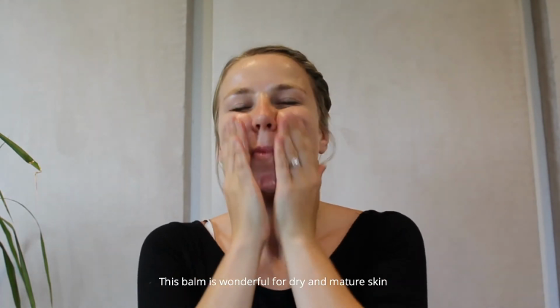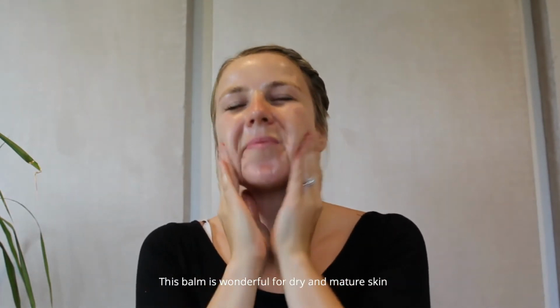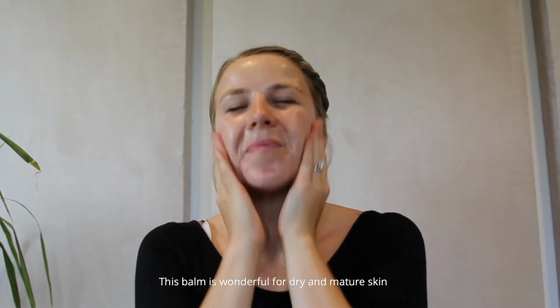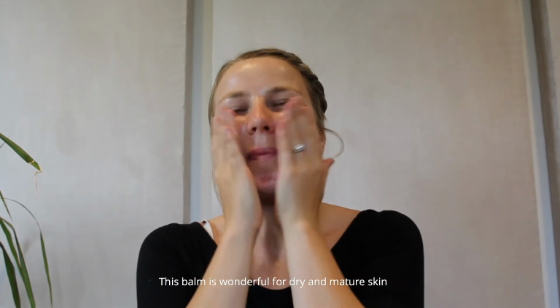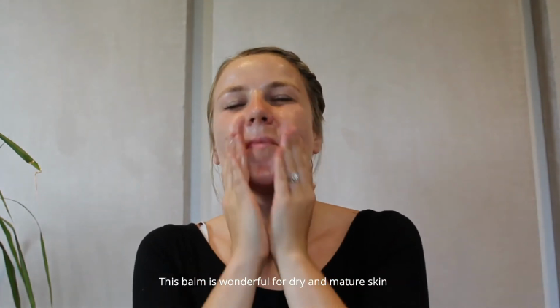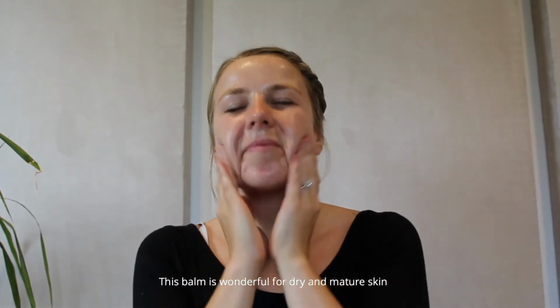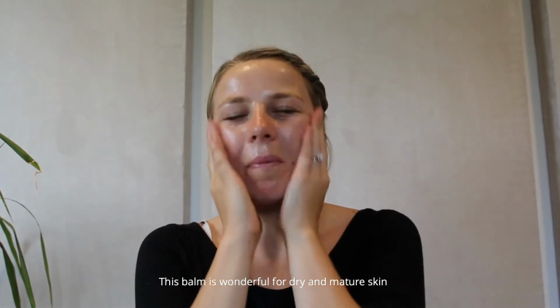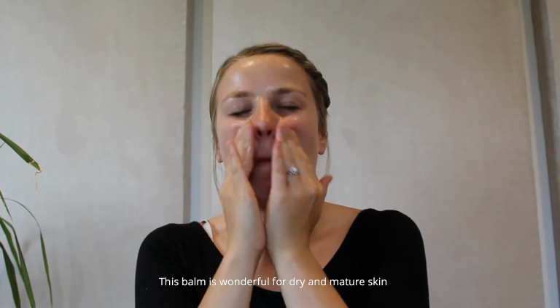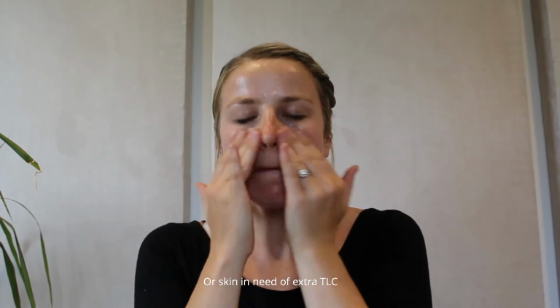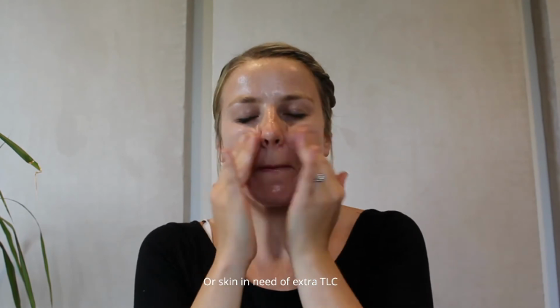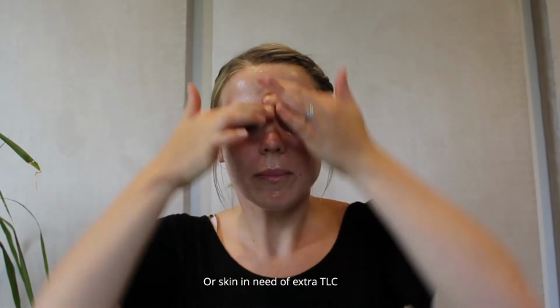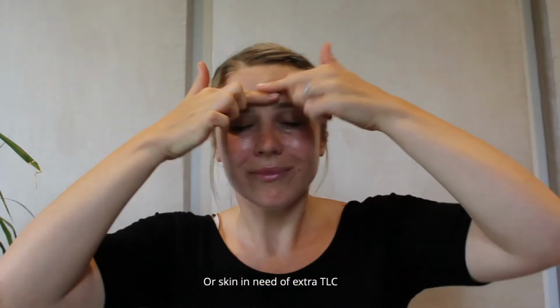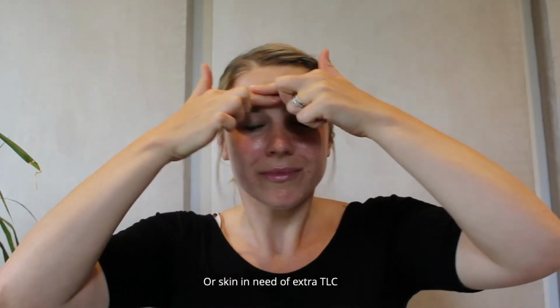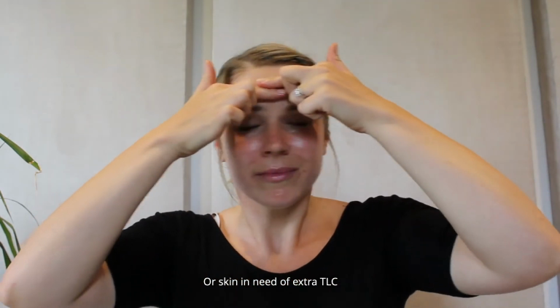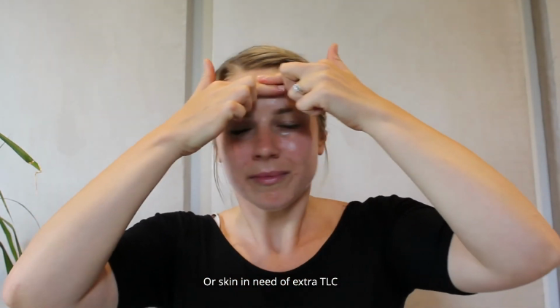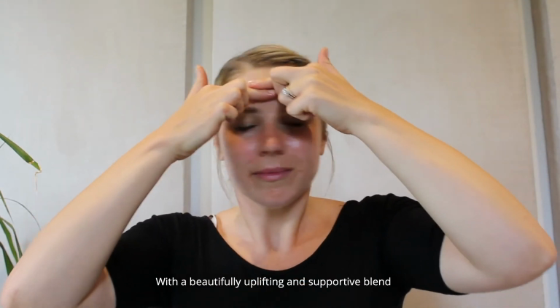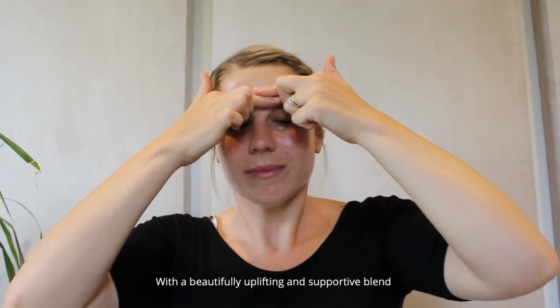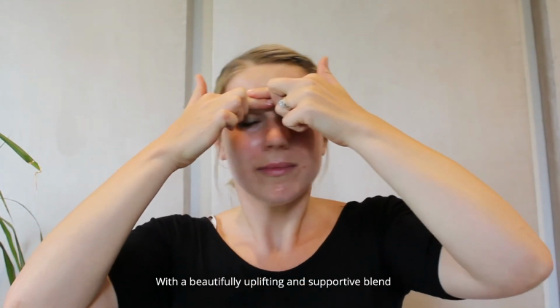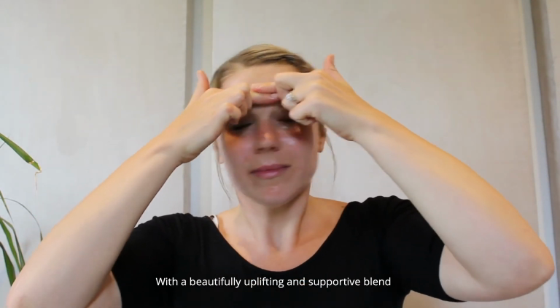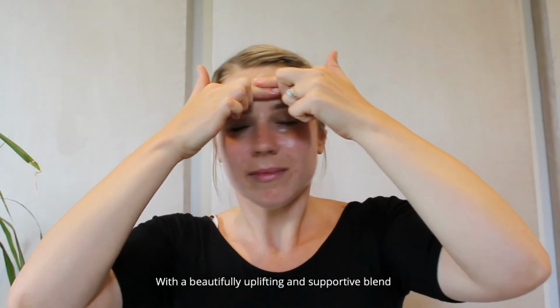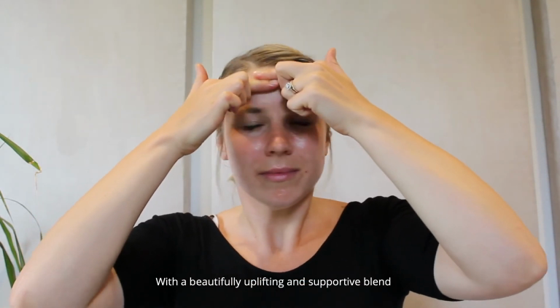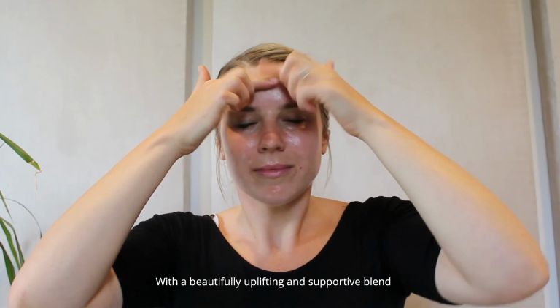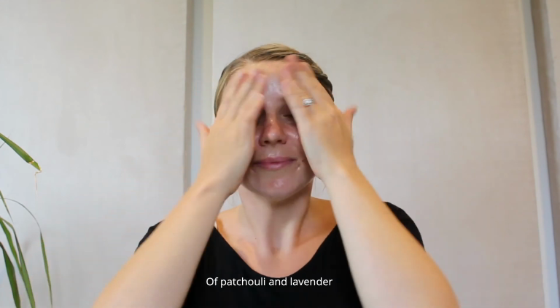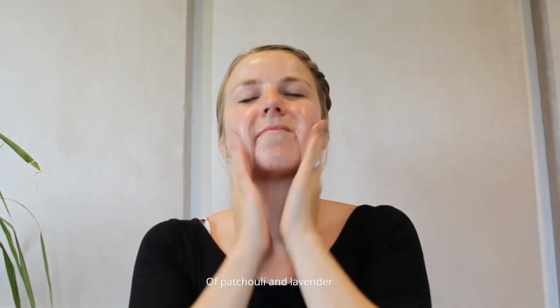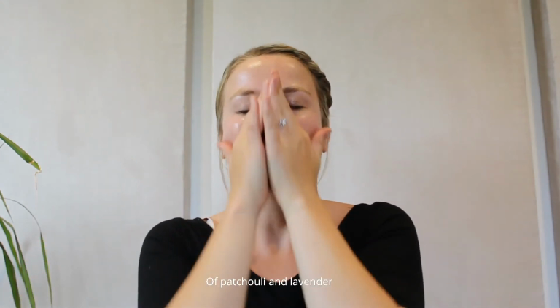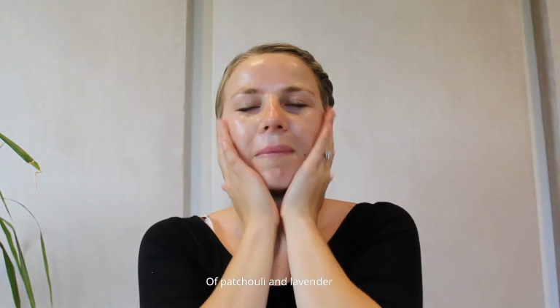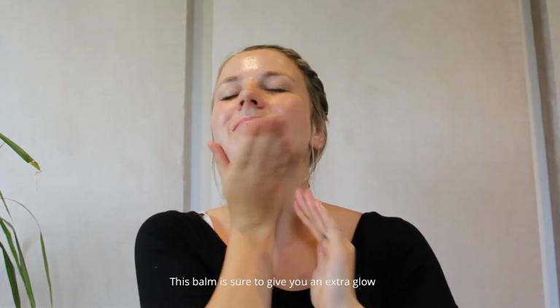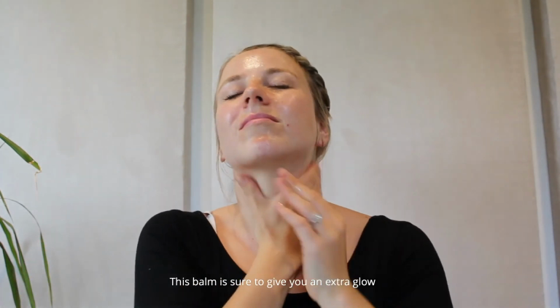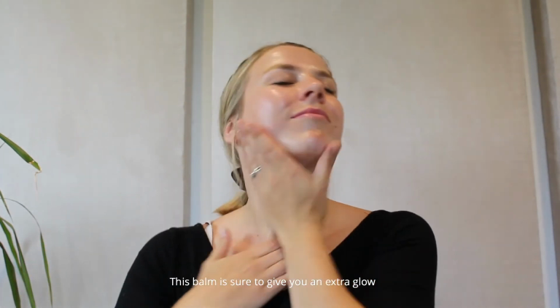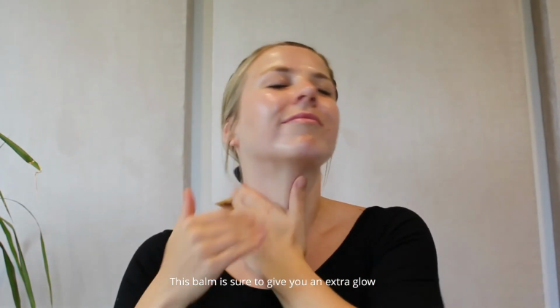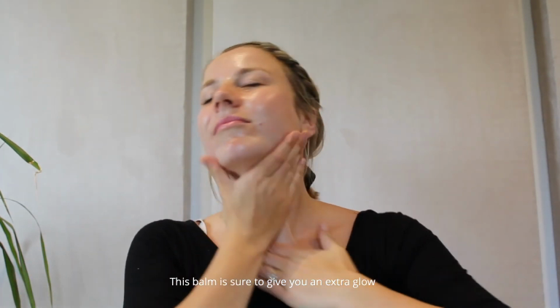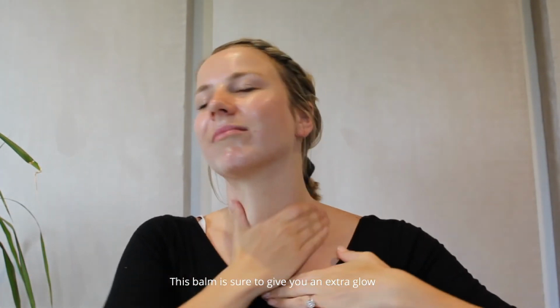This balm is wonderful for dry and mature skin or skin in need of extra TLC. With a beautifully uplifting and supportive blend of patchouli and lavender, this balm is sure to give you an extra glow.